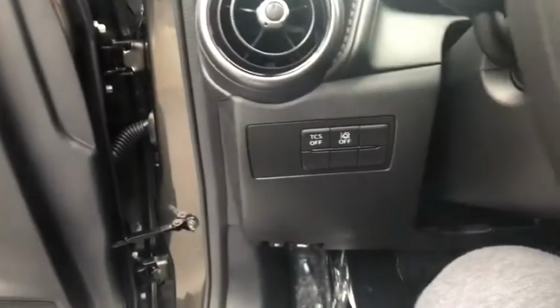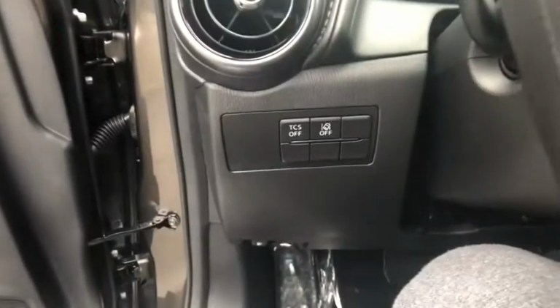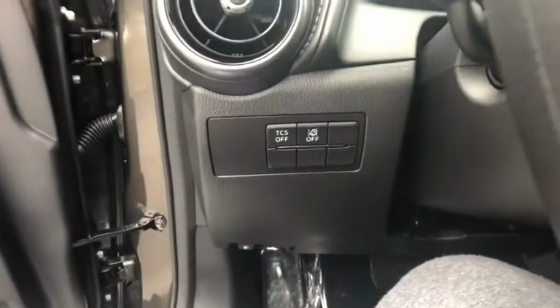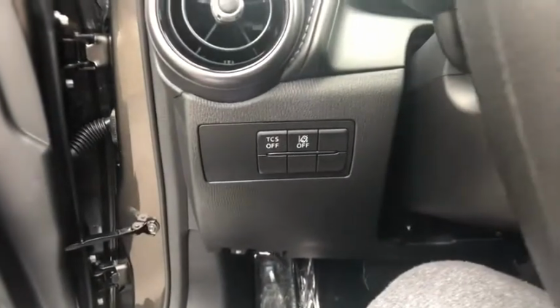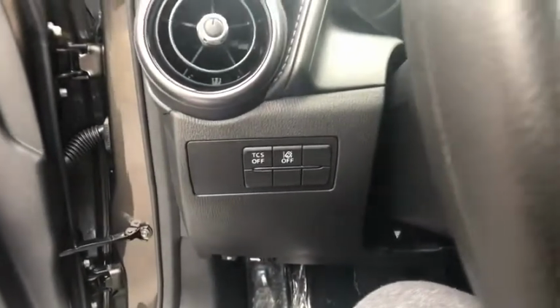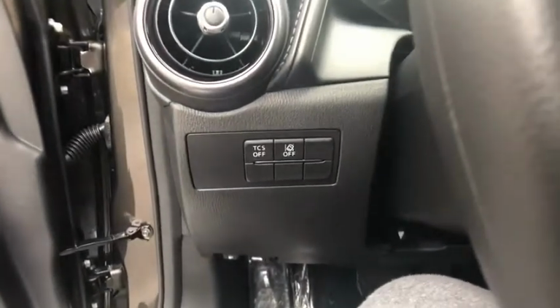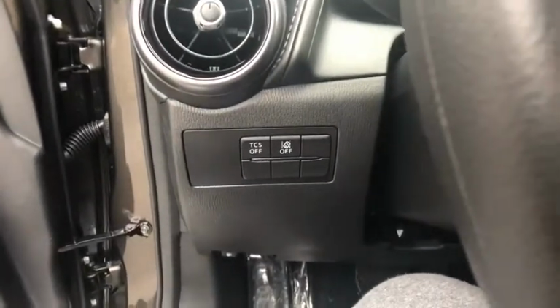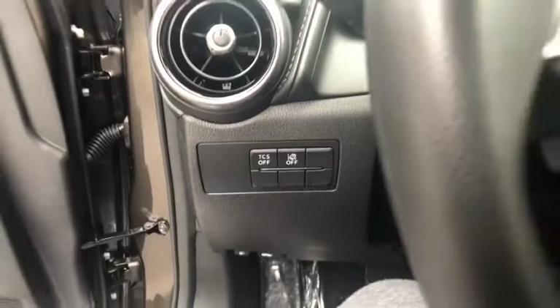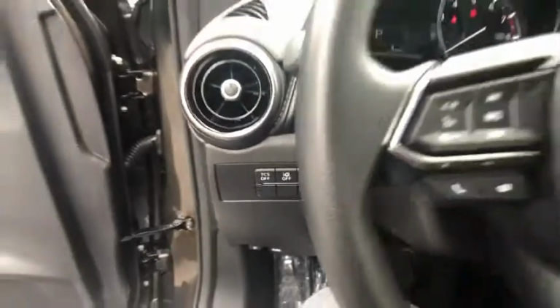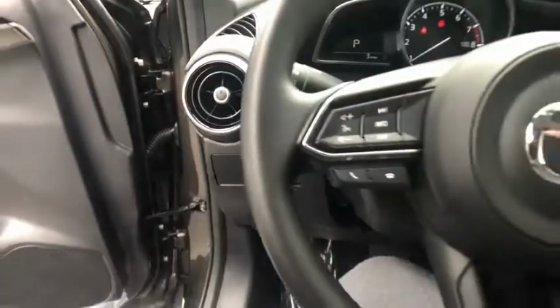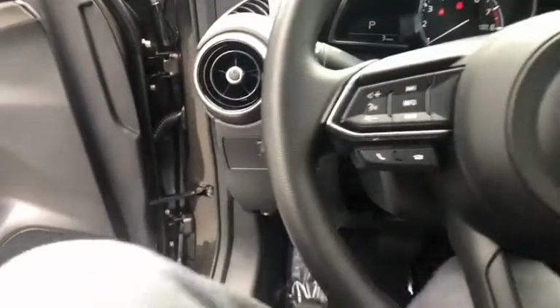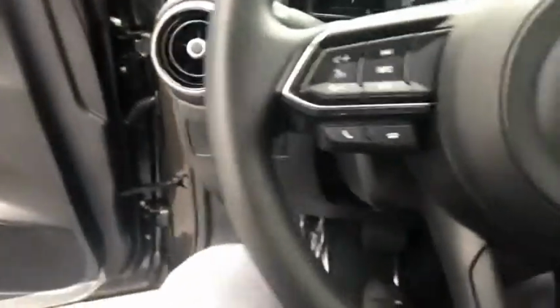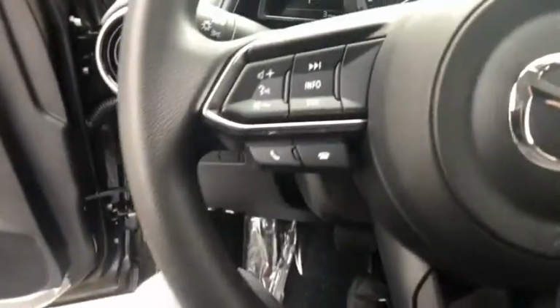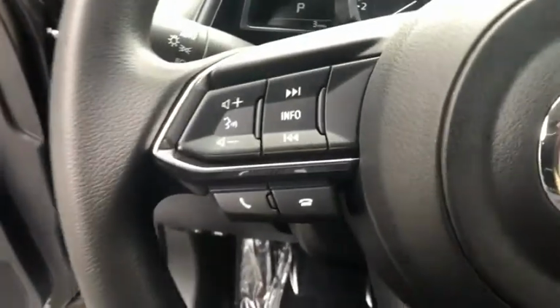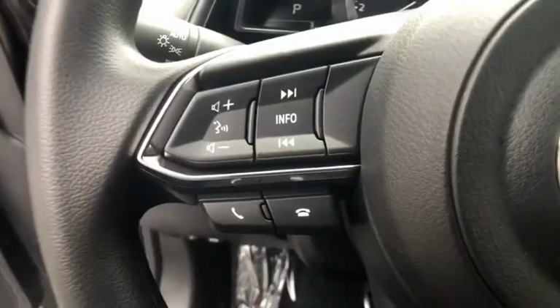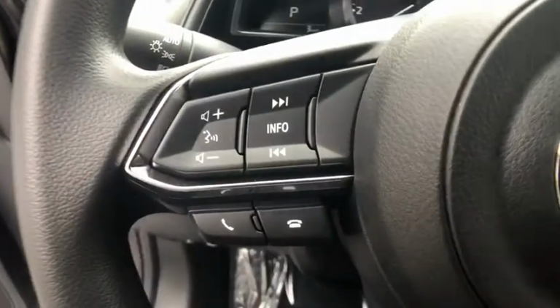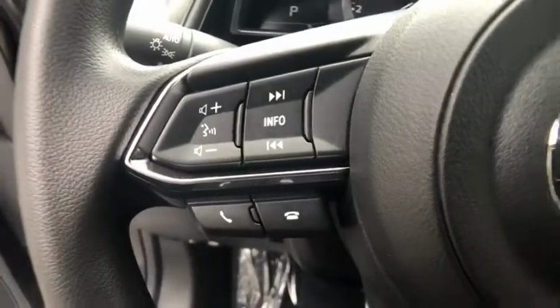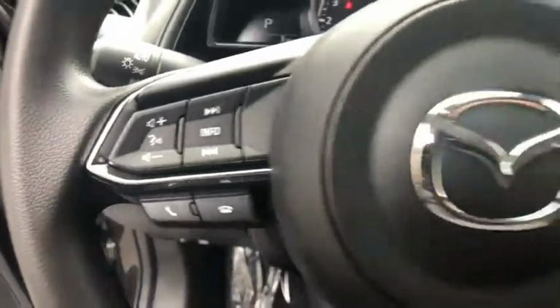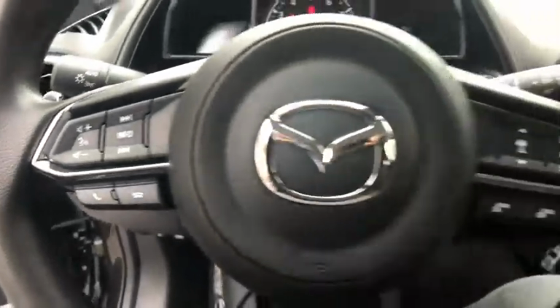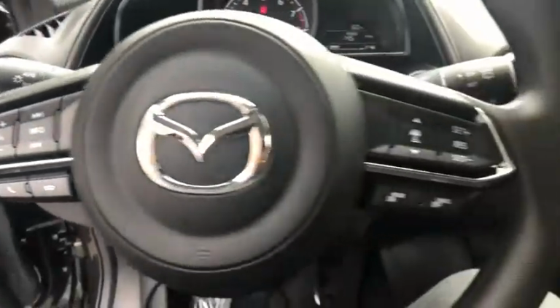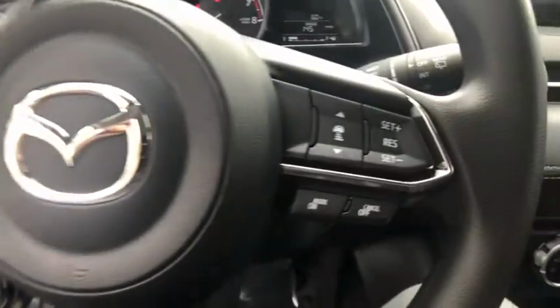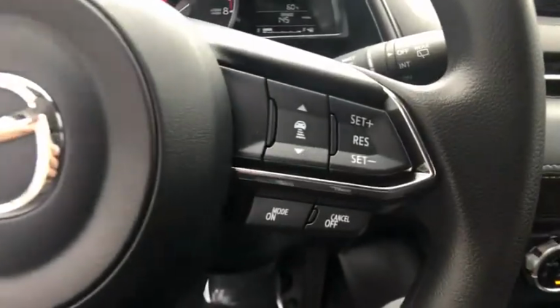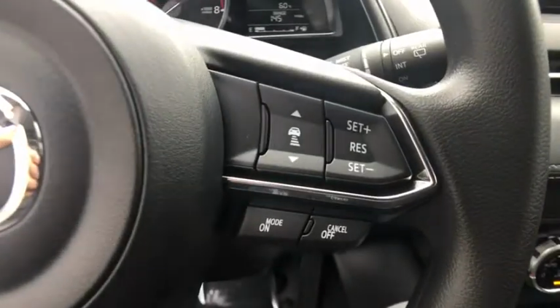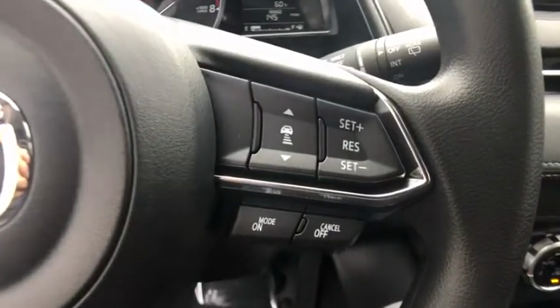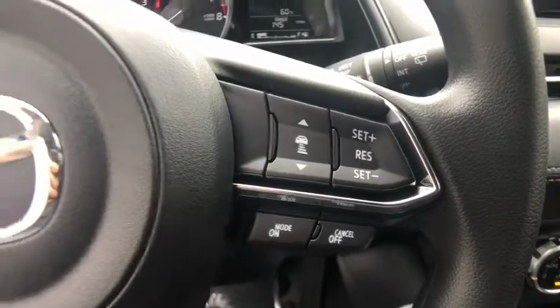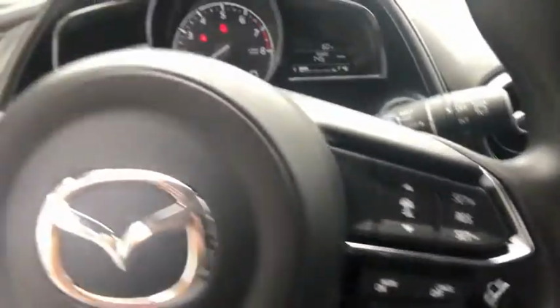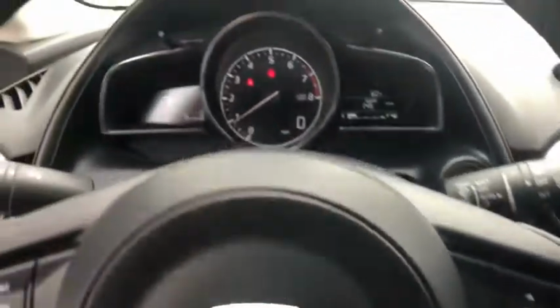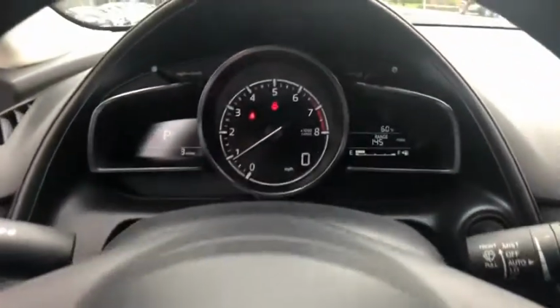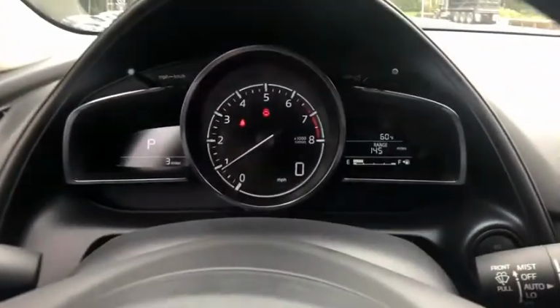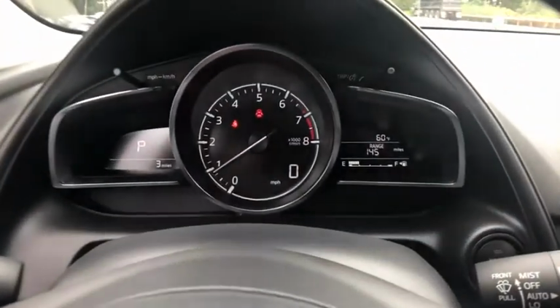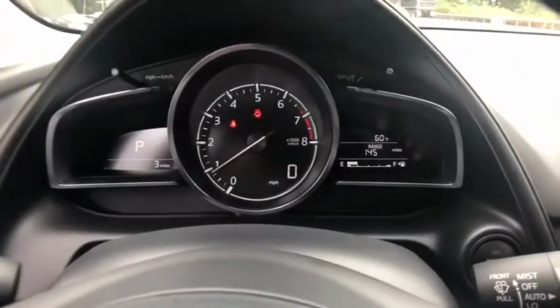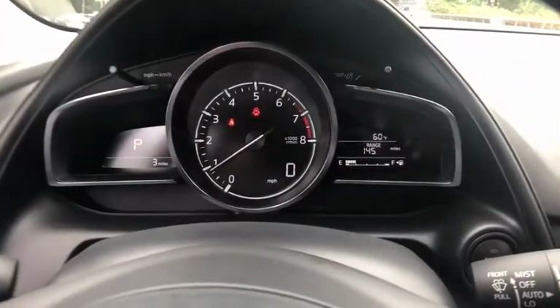Driver vanity mirror, front bucket seats, front reading lamps, rear window wiper, tilt steering wheel. Wouldn't you look great in this vehicle? Stop in today and see for yourself.